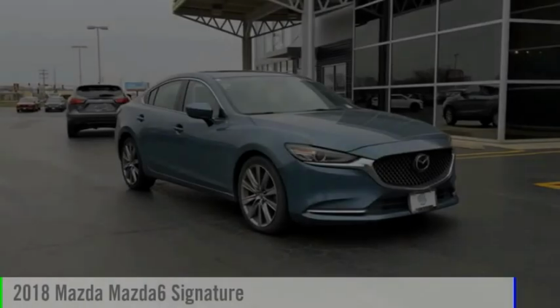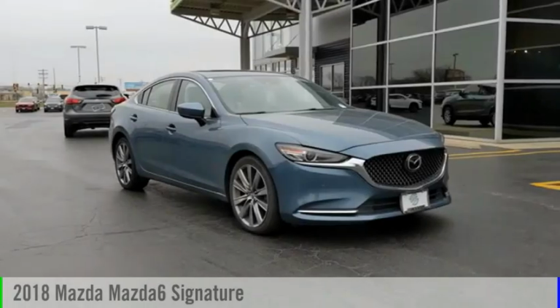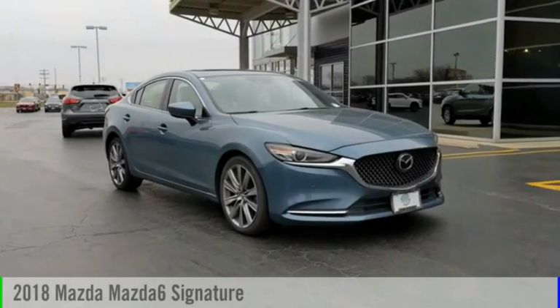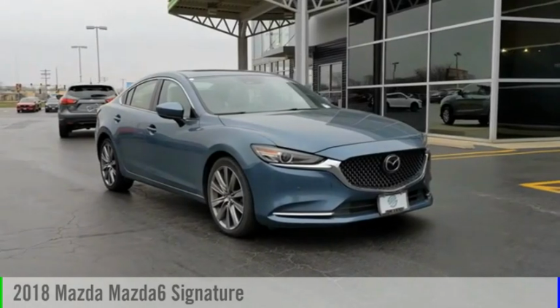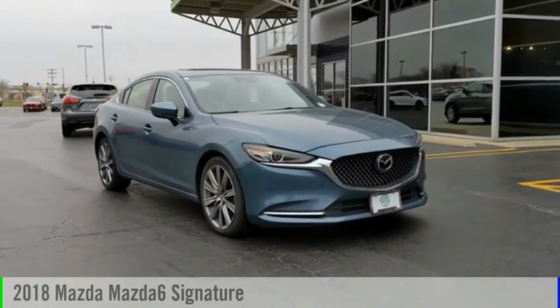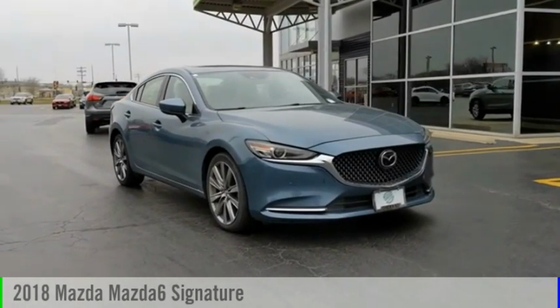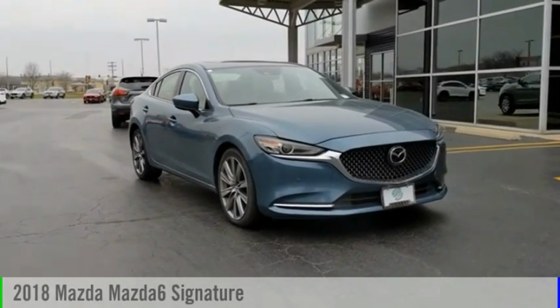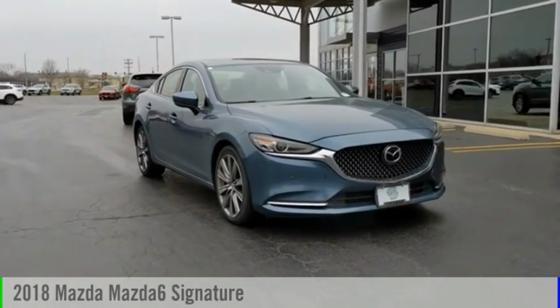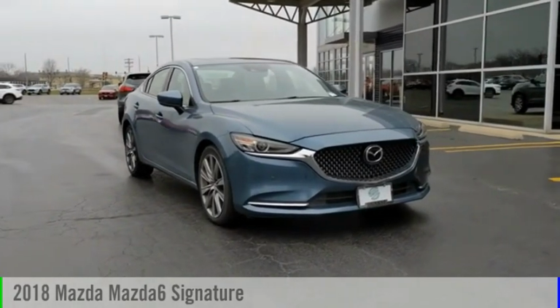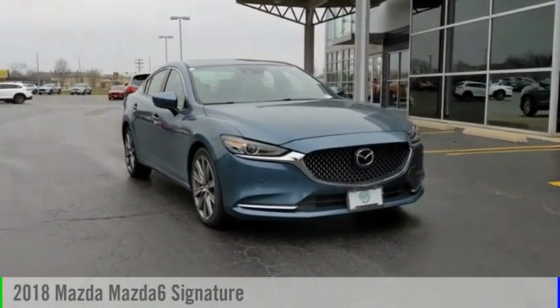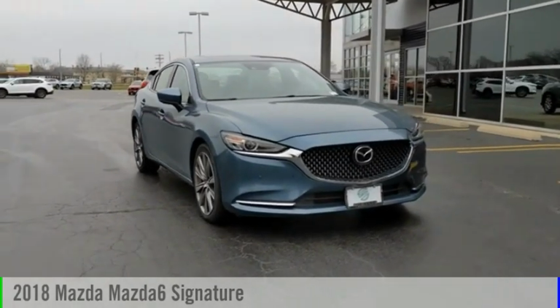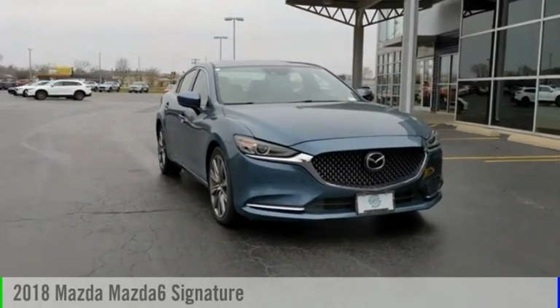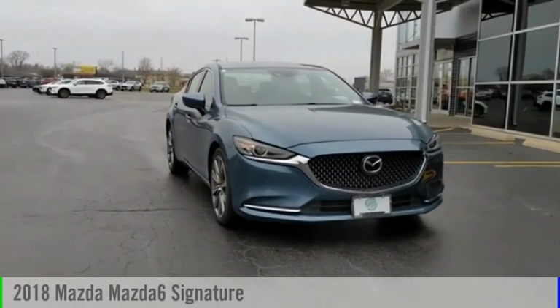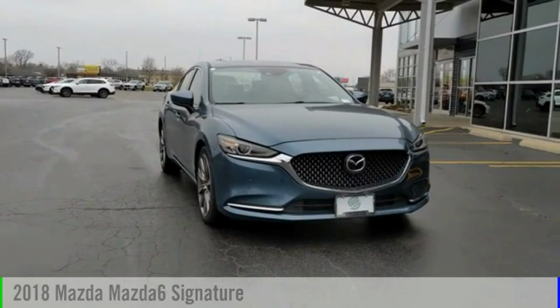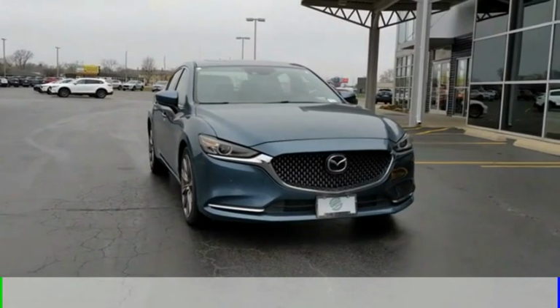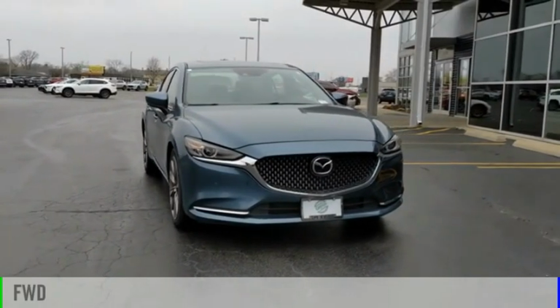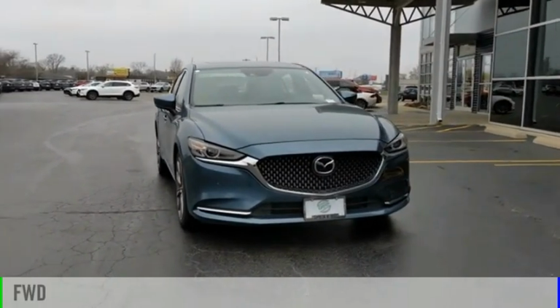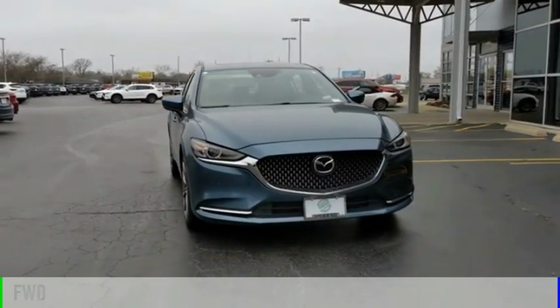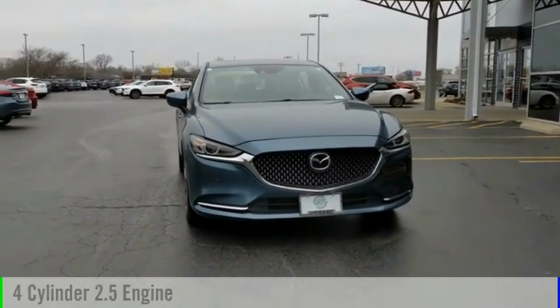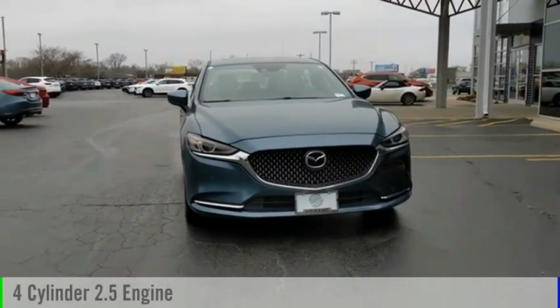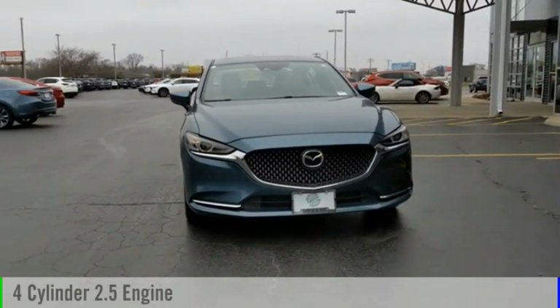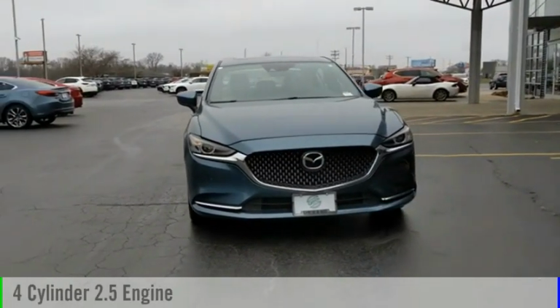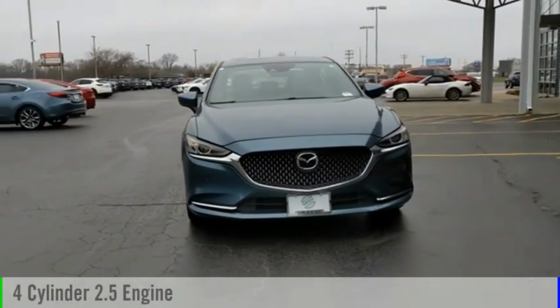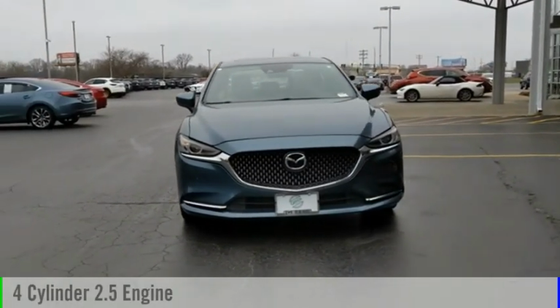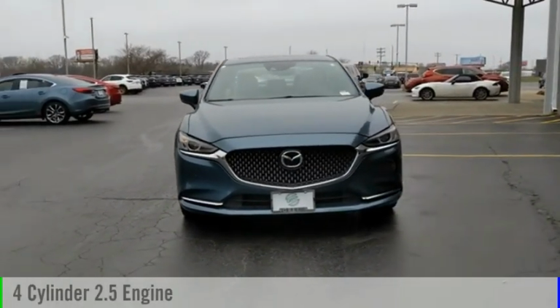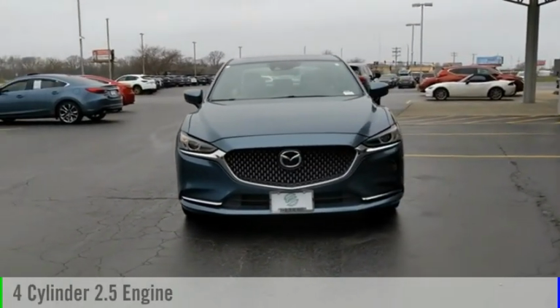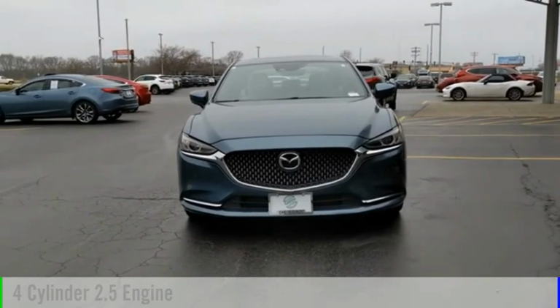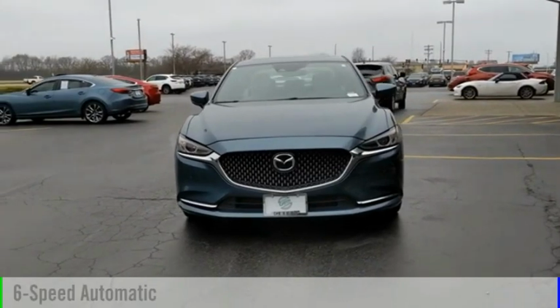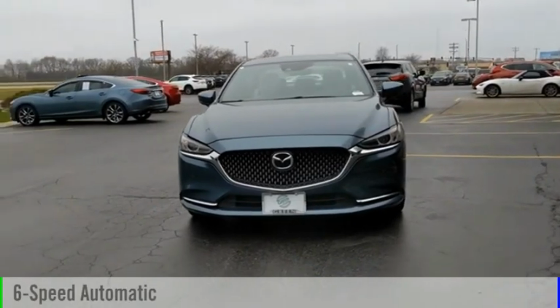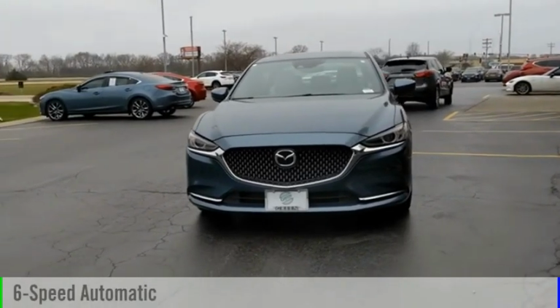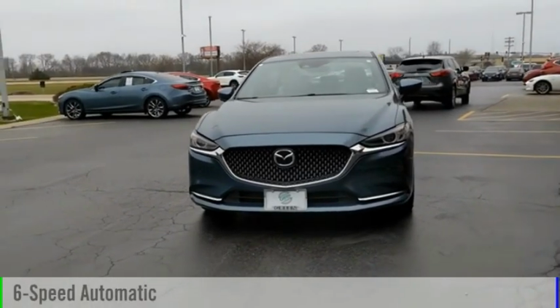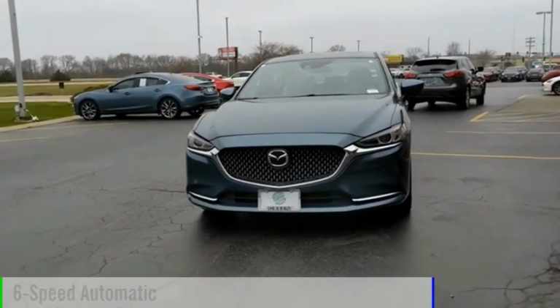We are pleased to show you the 2018 Mazda 6. This vehicle is powered by a front-wheel drive, 4-cylinder, 2.5-liter engine, and comes with a 6-speed automatic transmission.